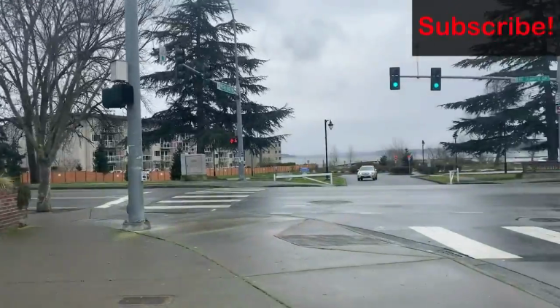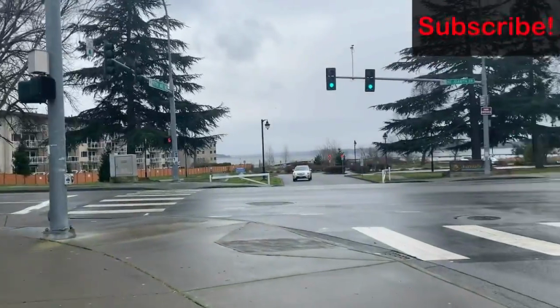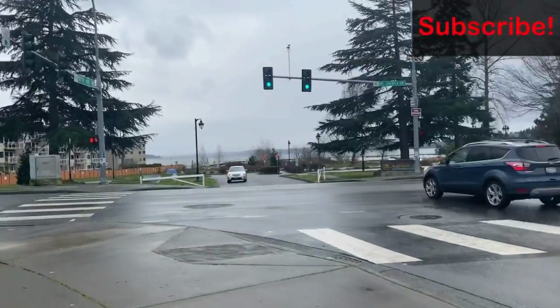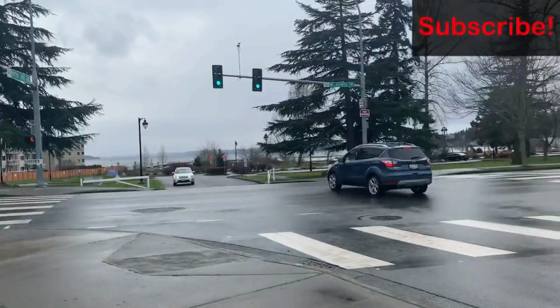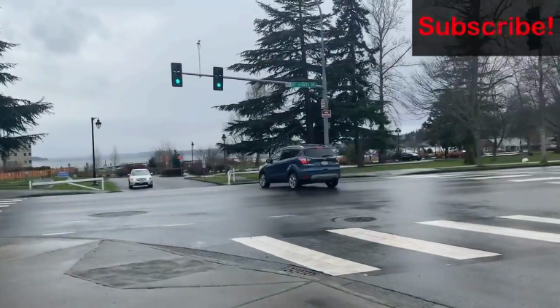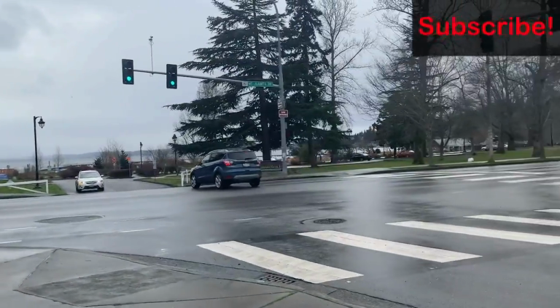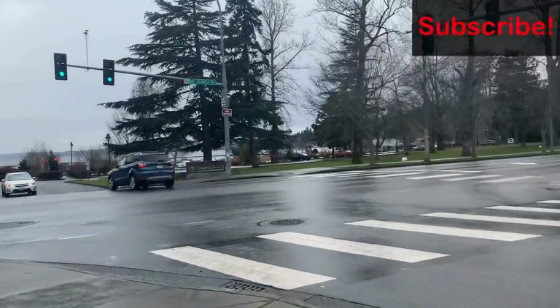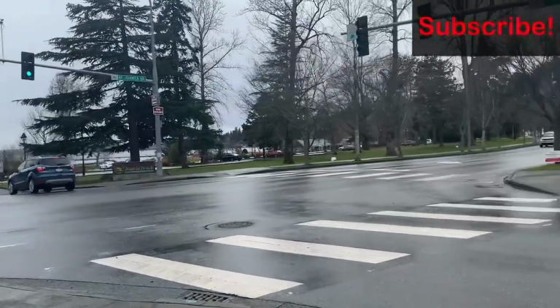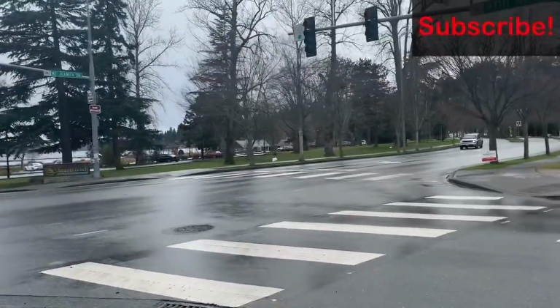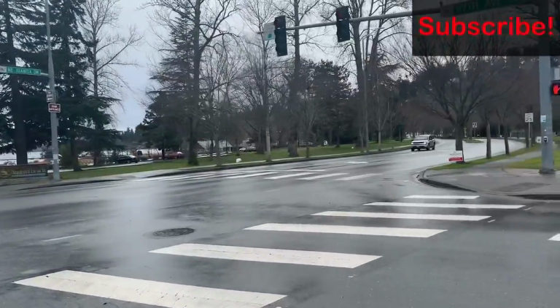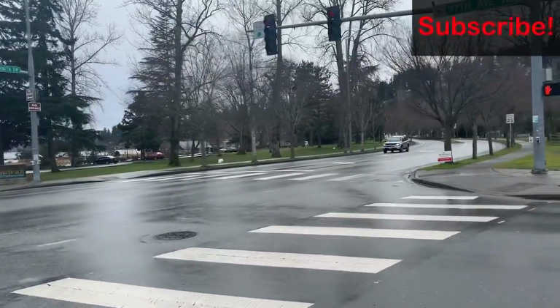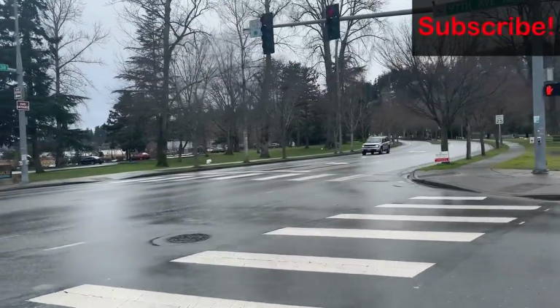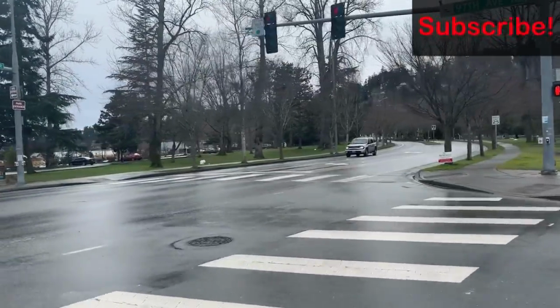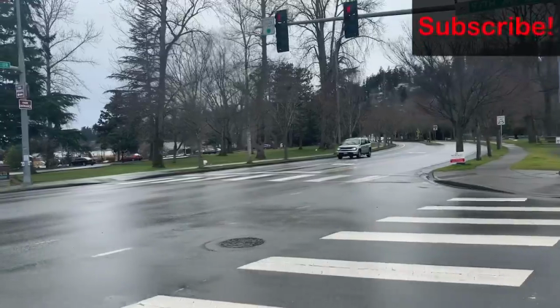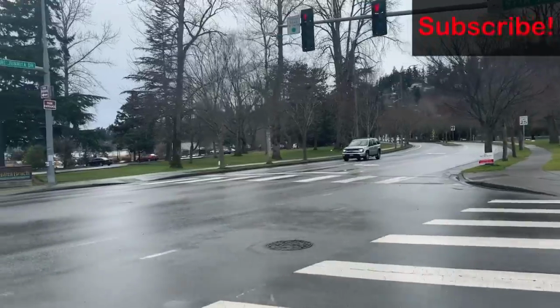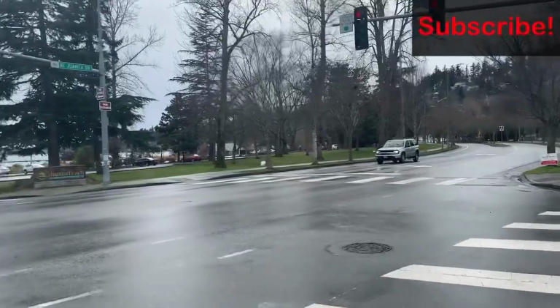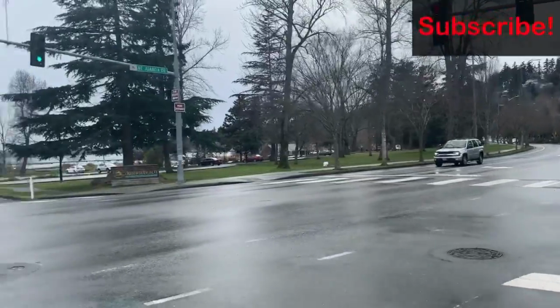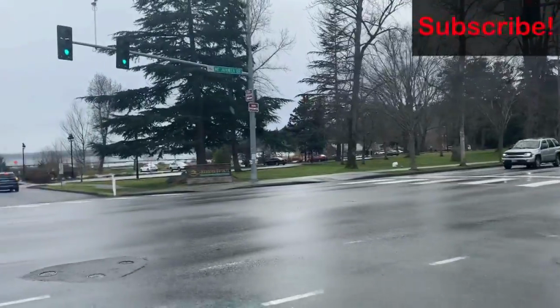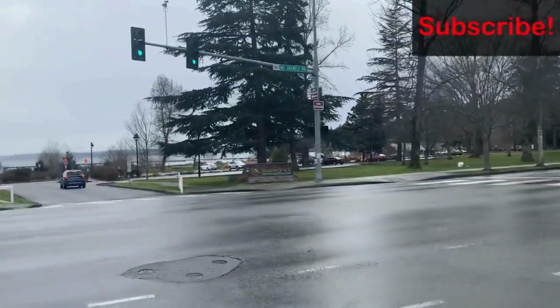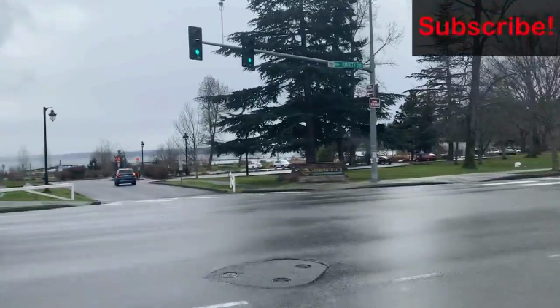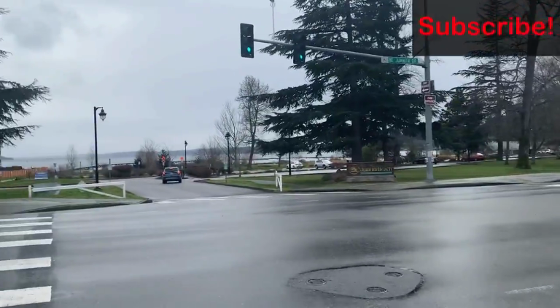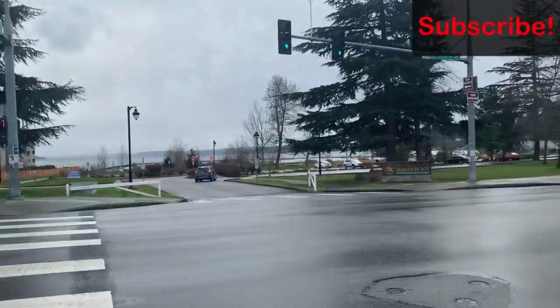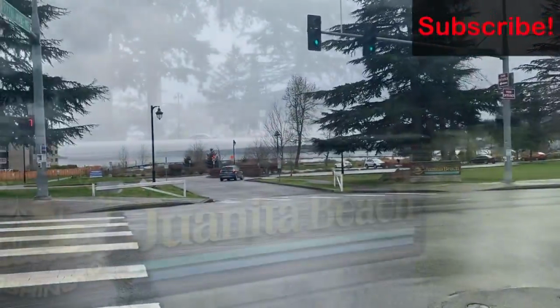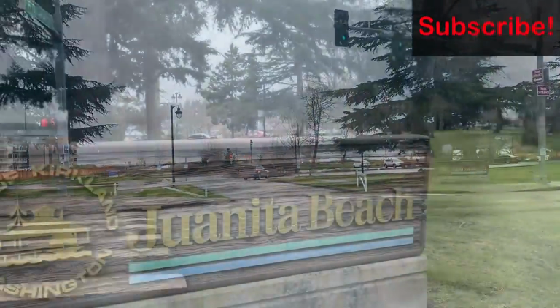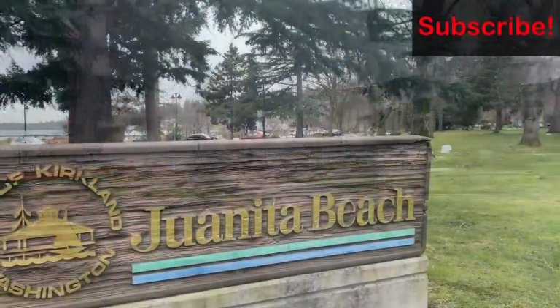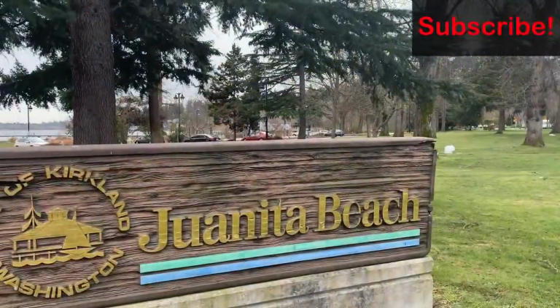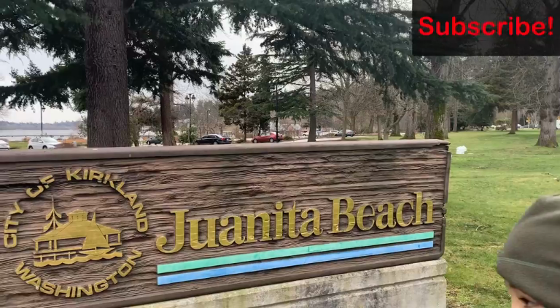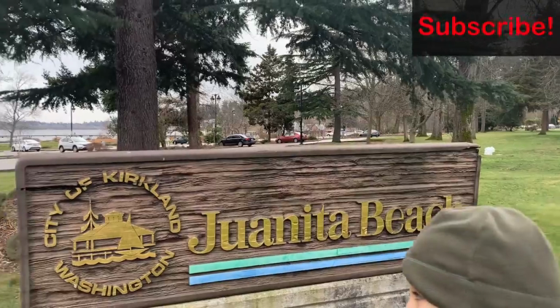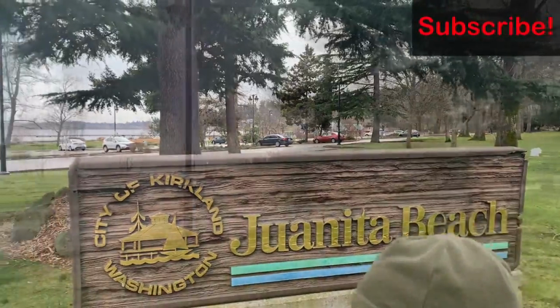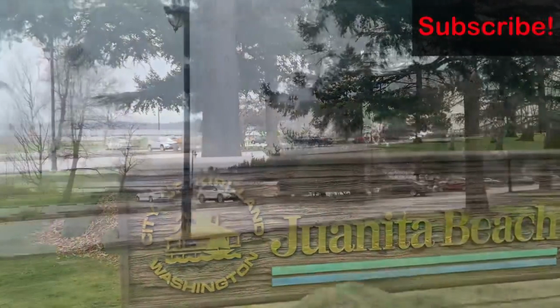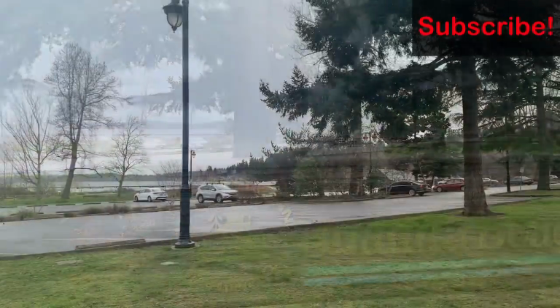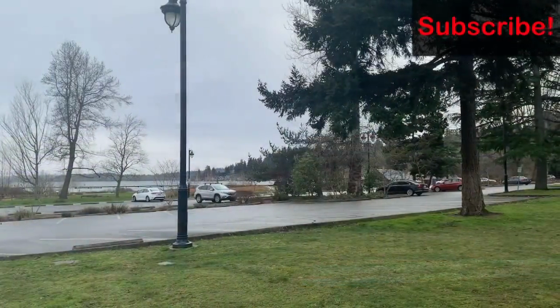We are in February now and in Seattle the temperature straddles around 45 degrees Fahrenheit. It is drizzling outside but still it is pleasant enough to walk around.